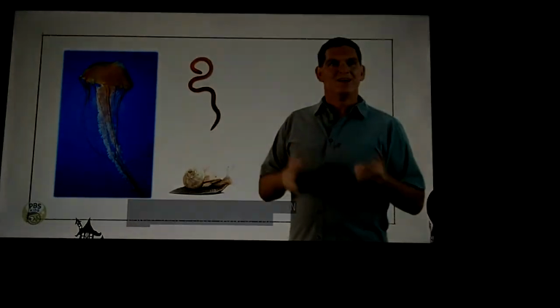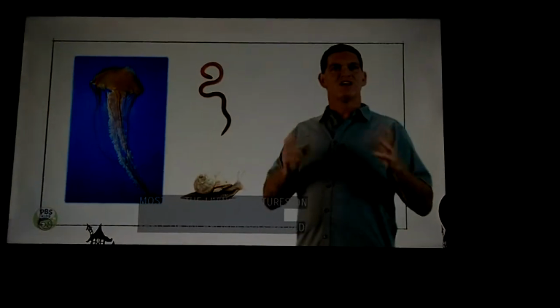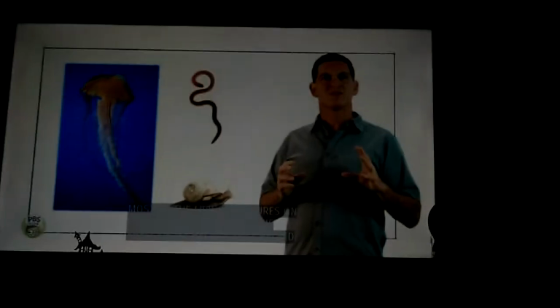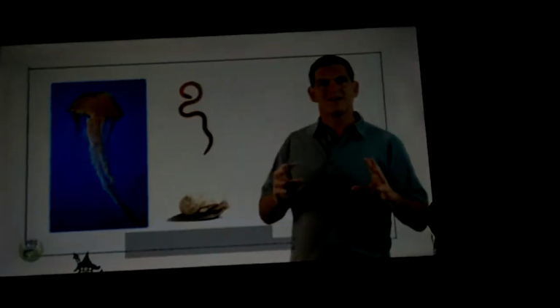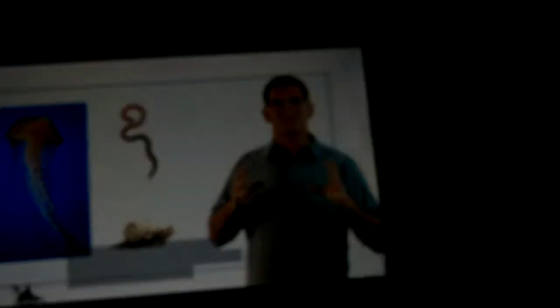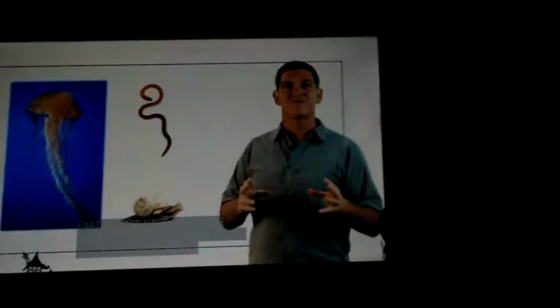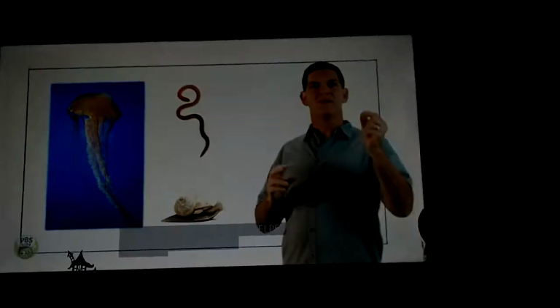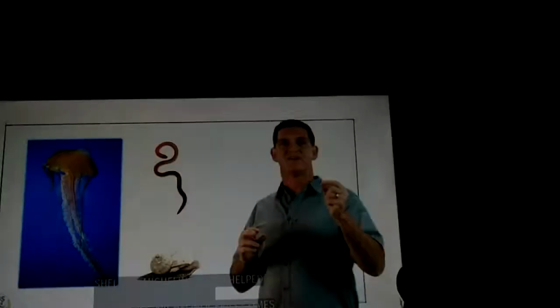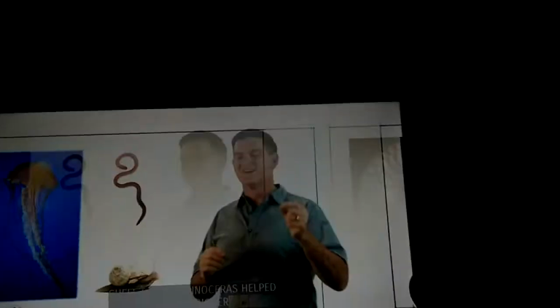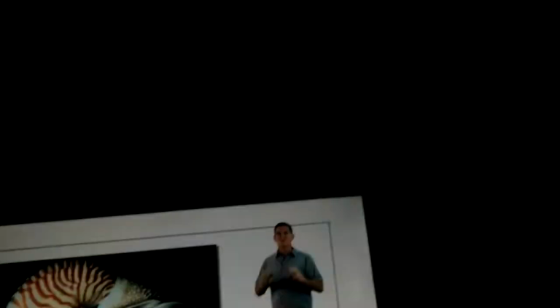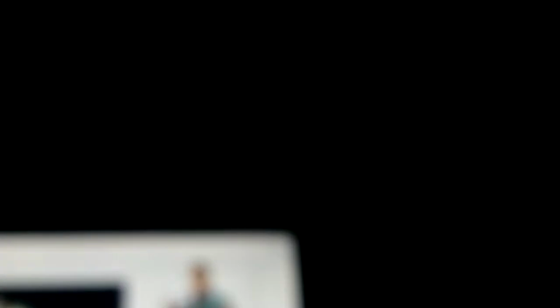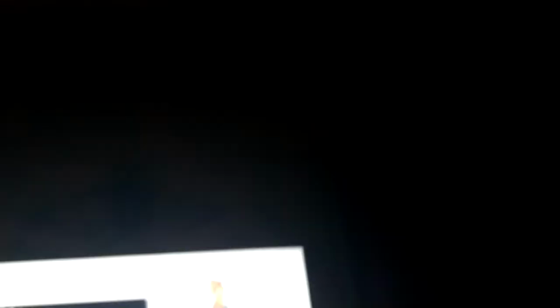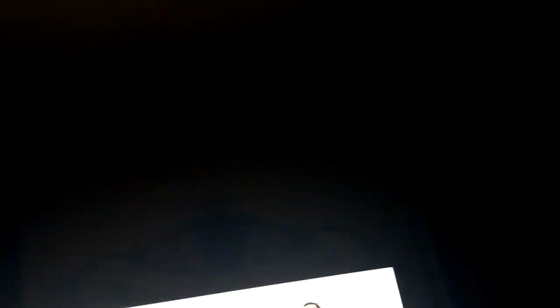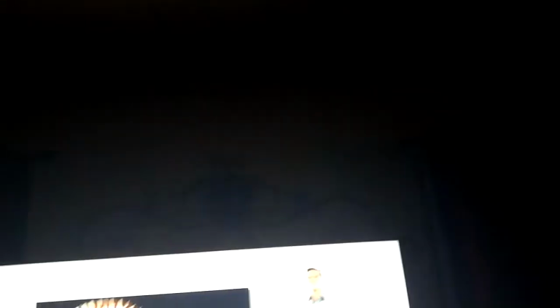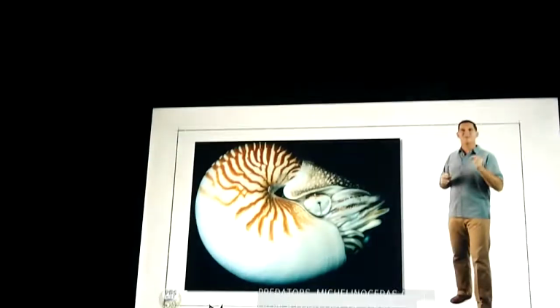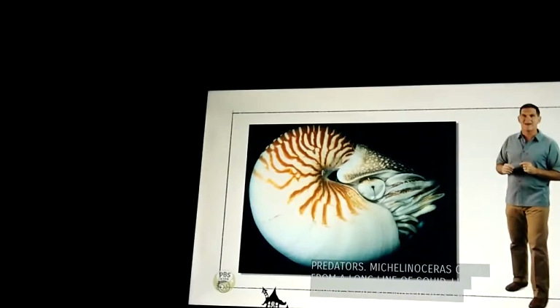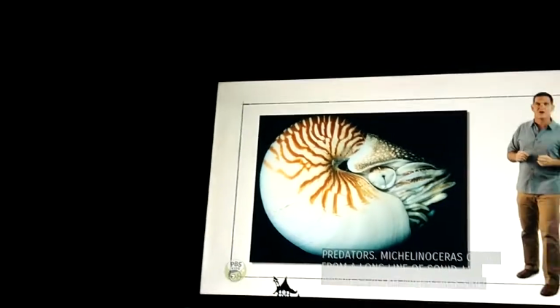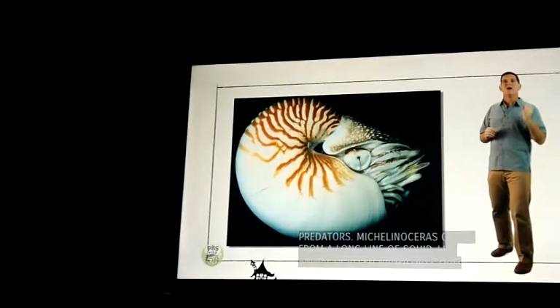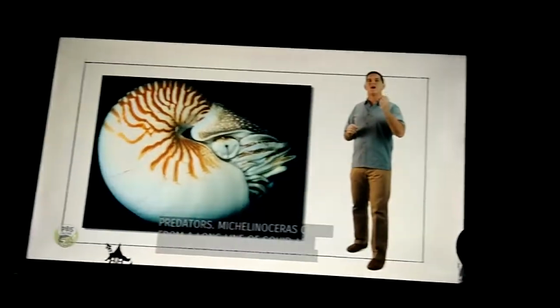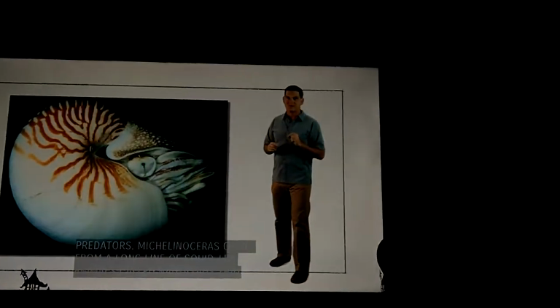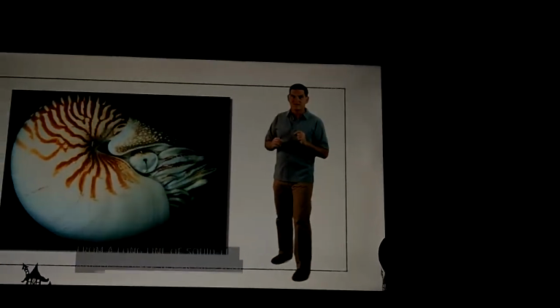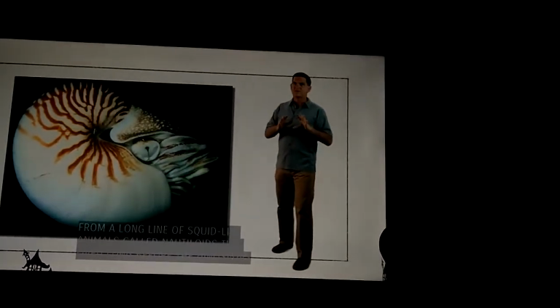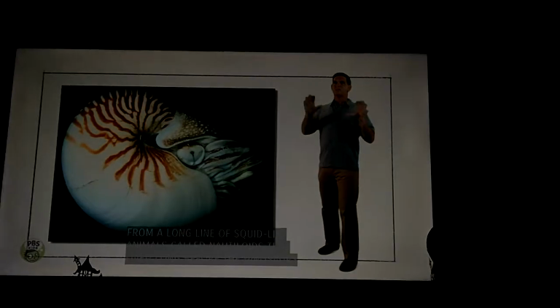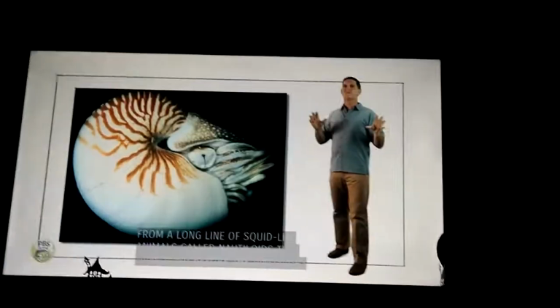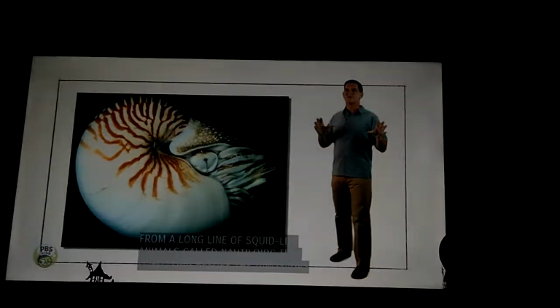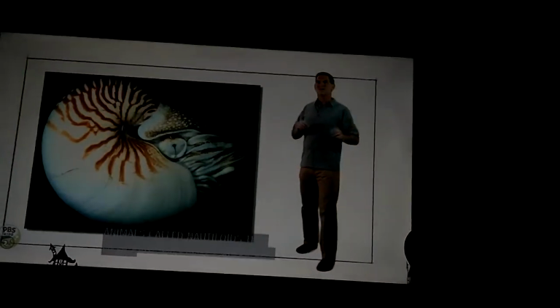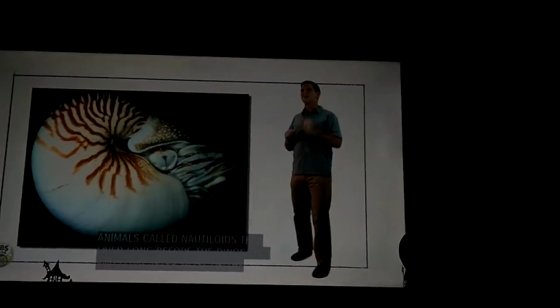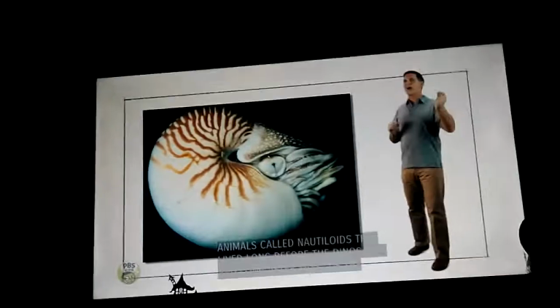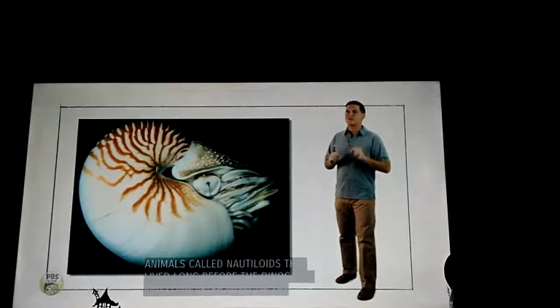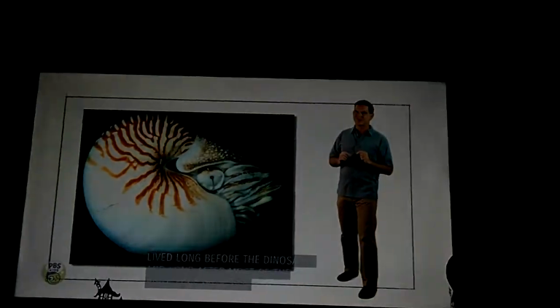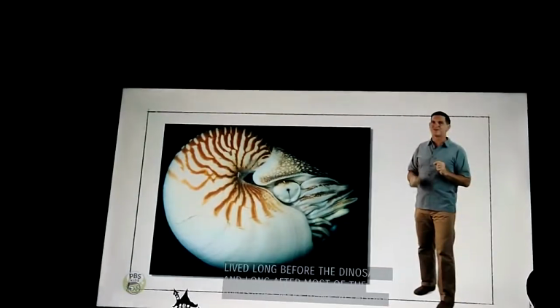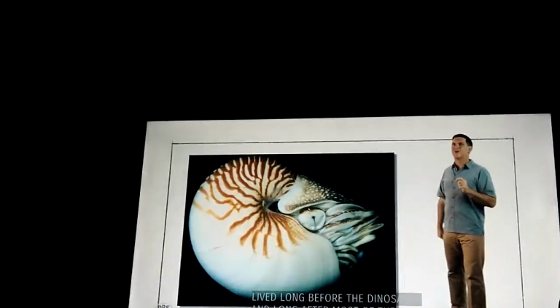The shell of Michelin Oseris protected it from bigger predators. Michelin Oseris comes from a long line of squid-like animals called nautiloids that lived long before the dinosaurs and long after most of the dinosaurs were gone.